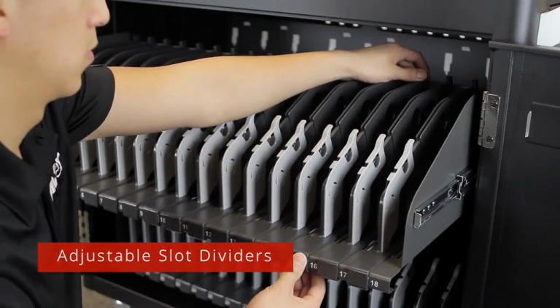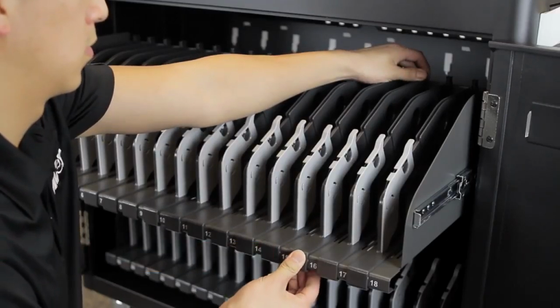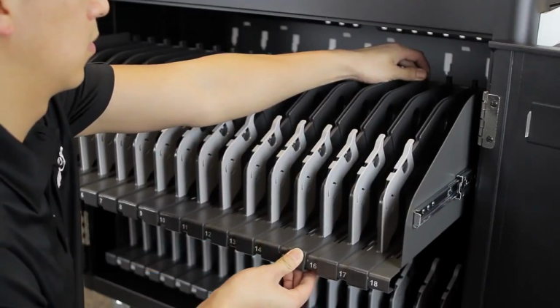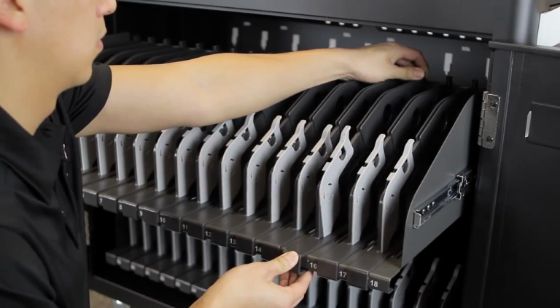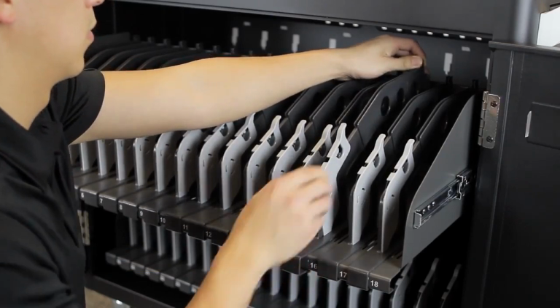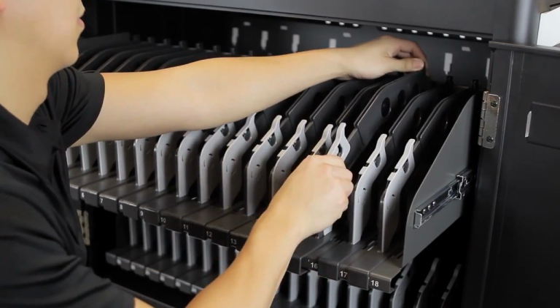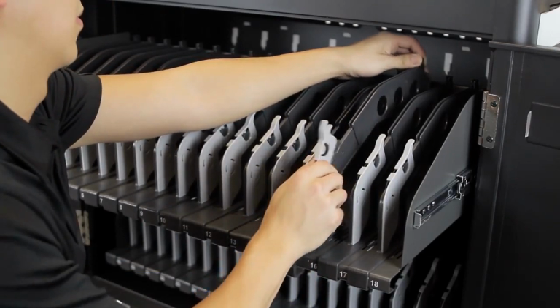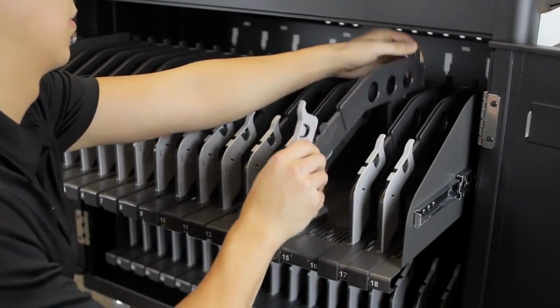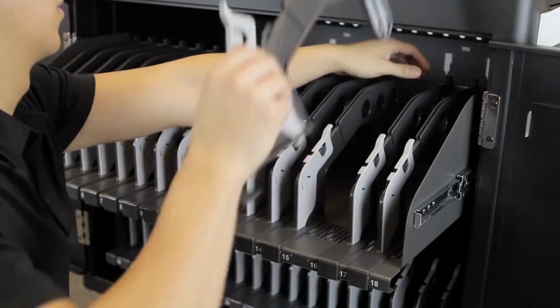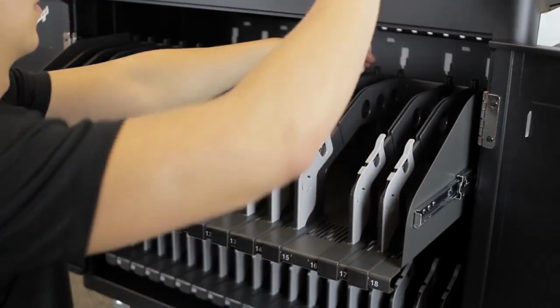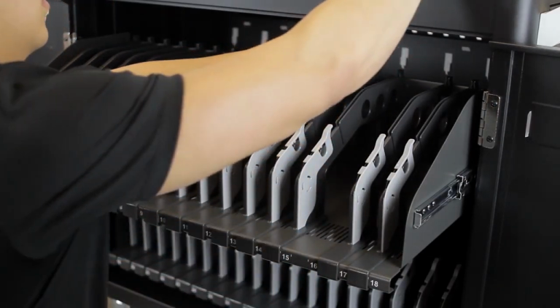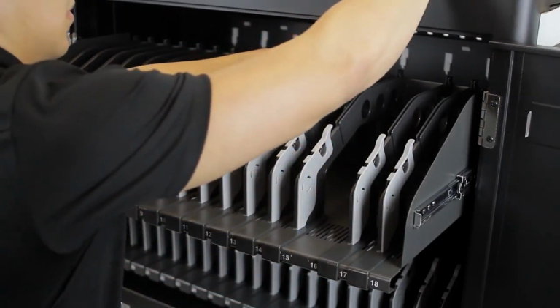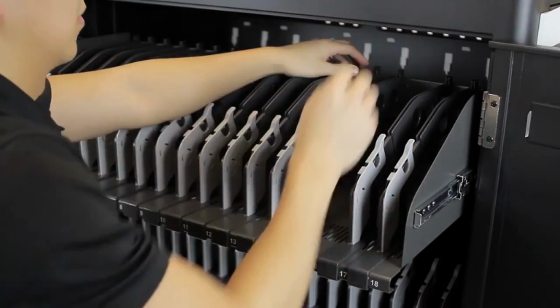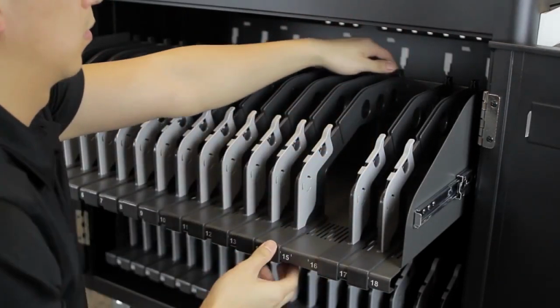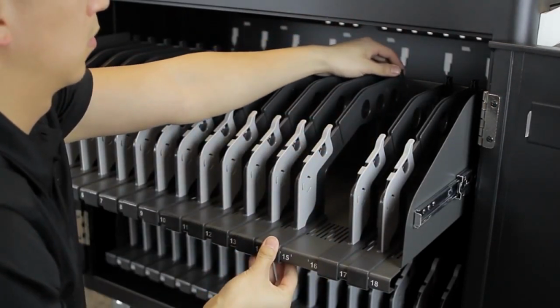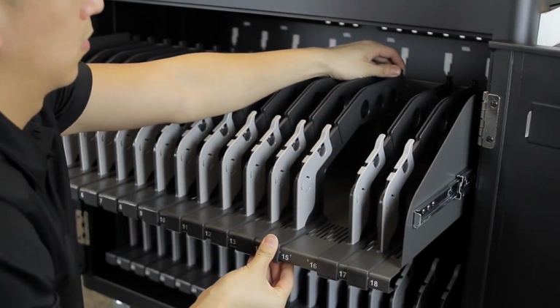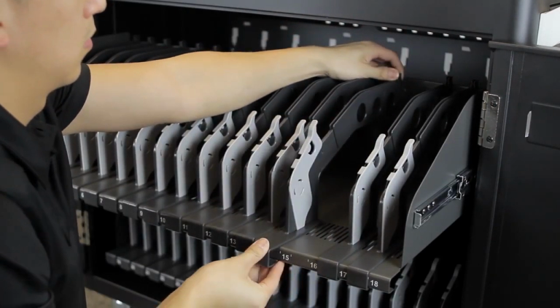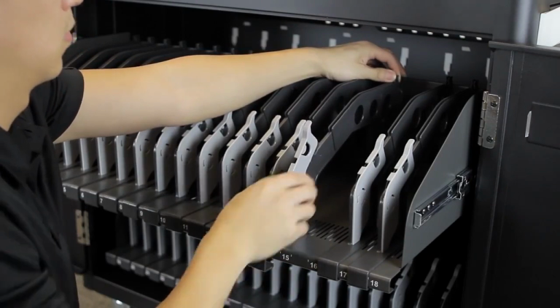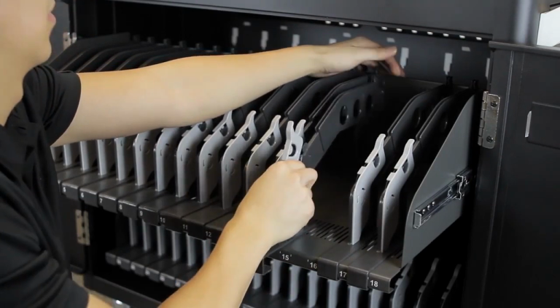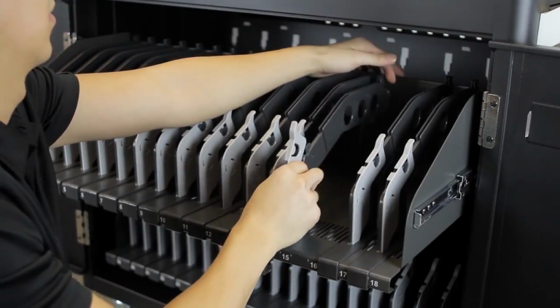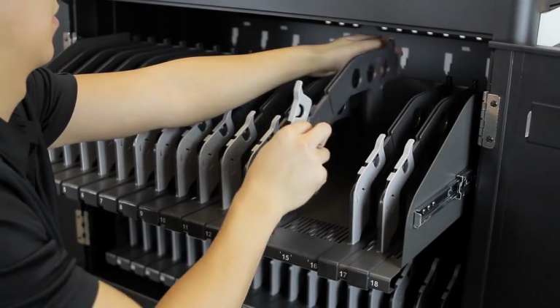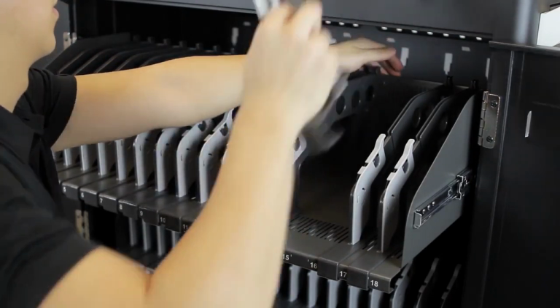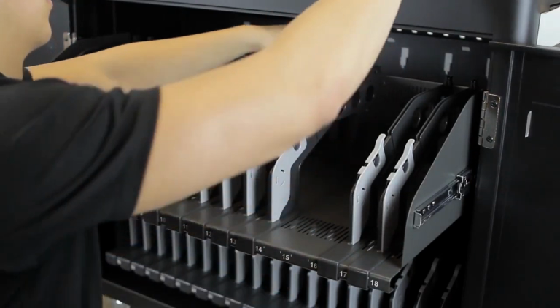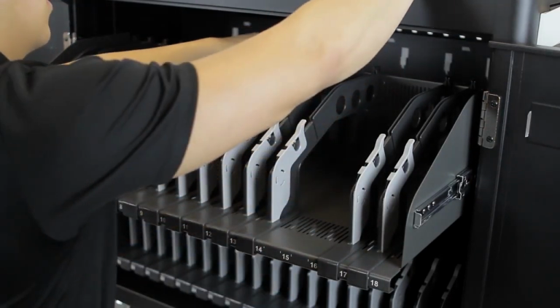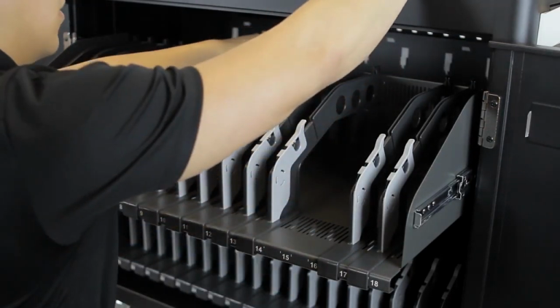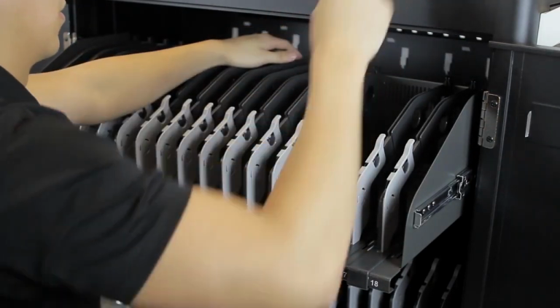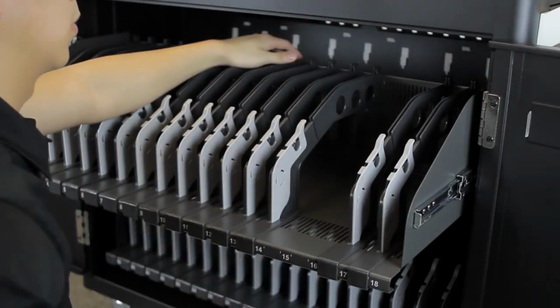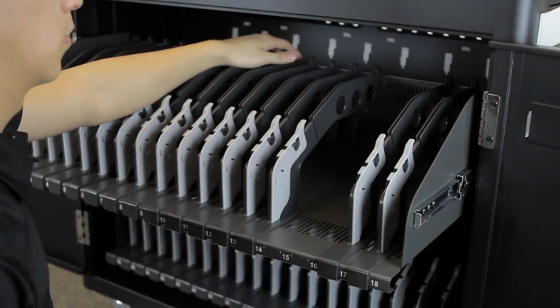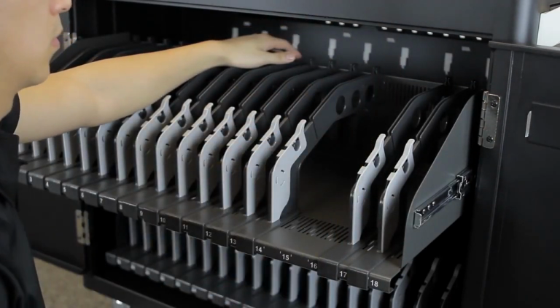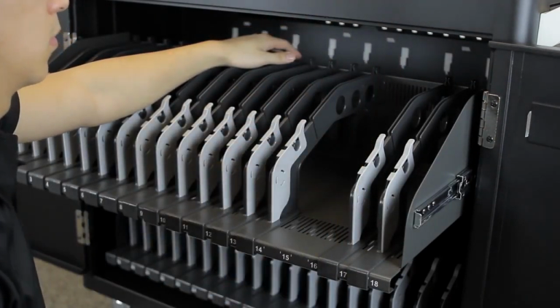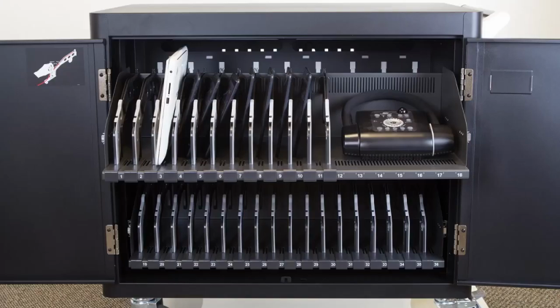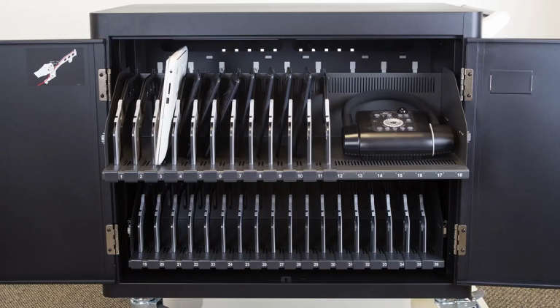Simply pull down on the tab underneath and remove the slot divider. The C36i is completely customizable, giving the flexibility of storing any type of device, regardless of size.